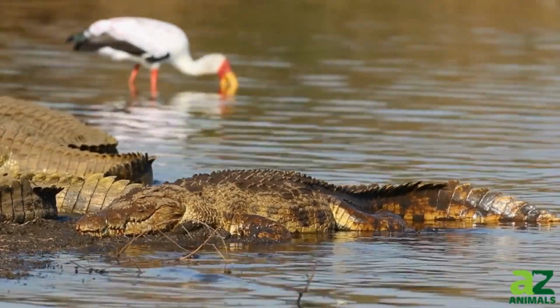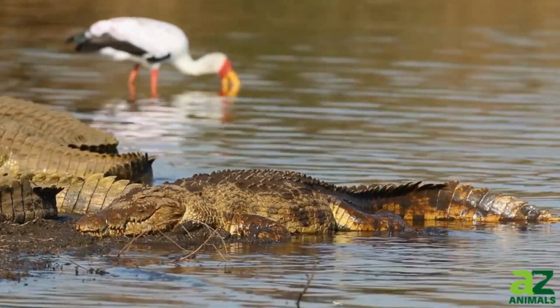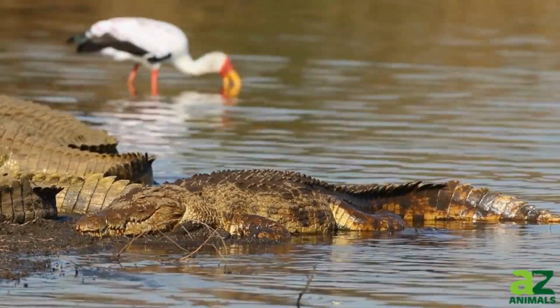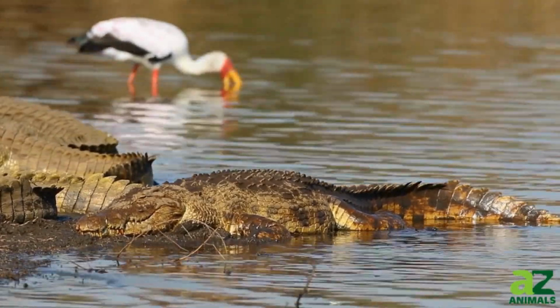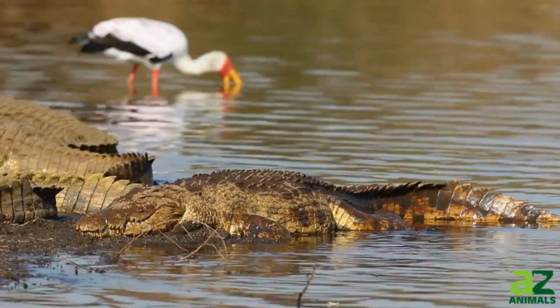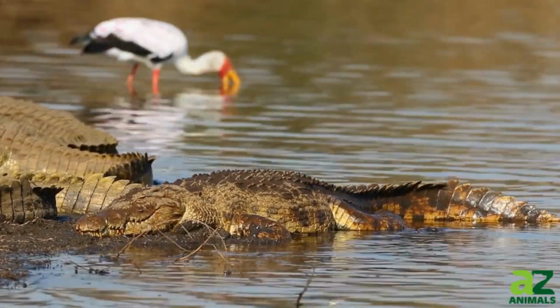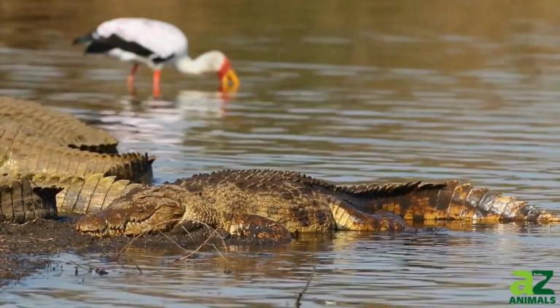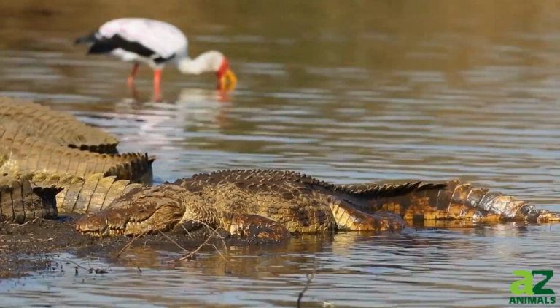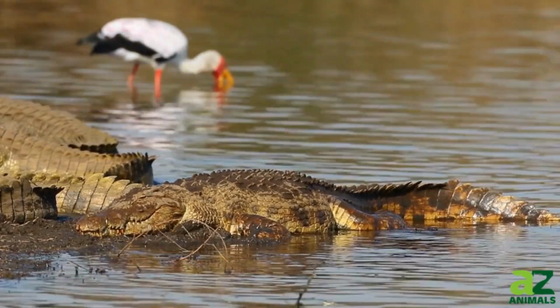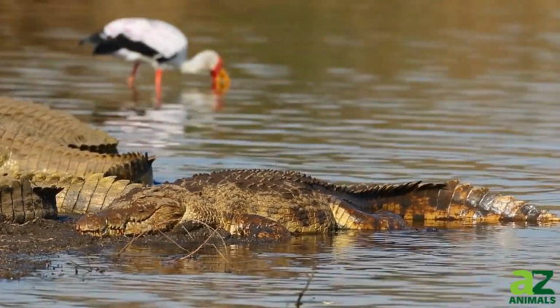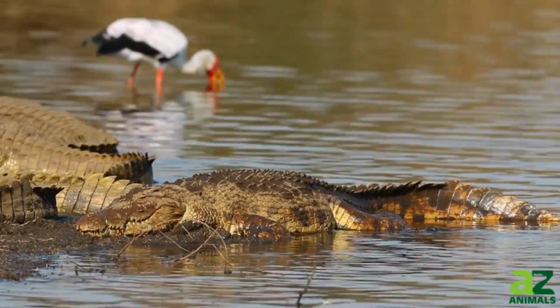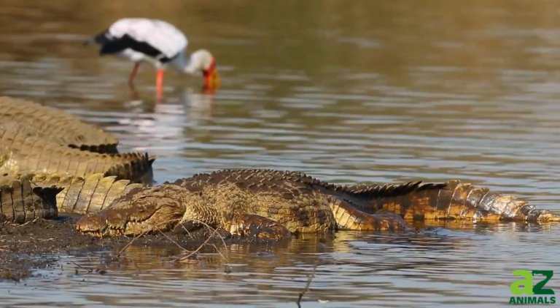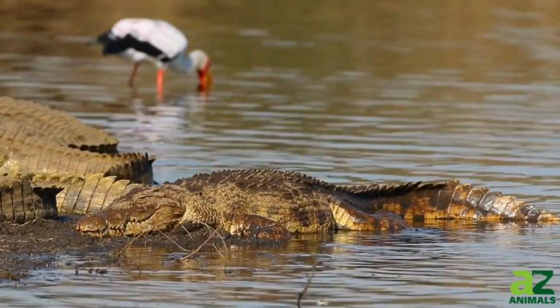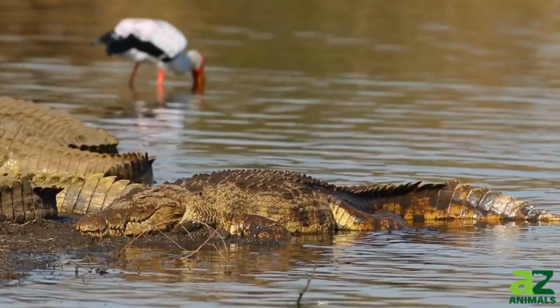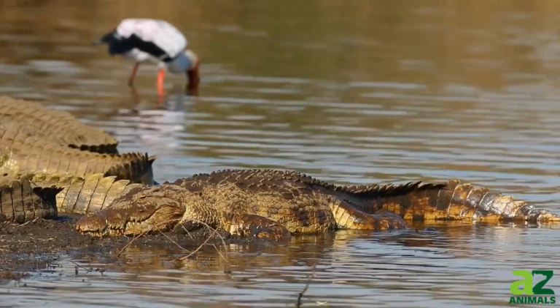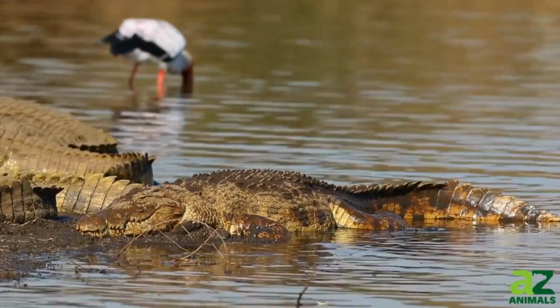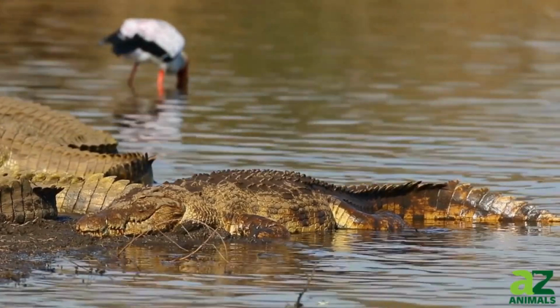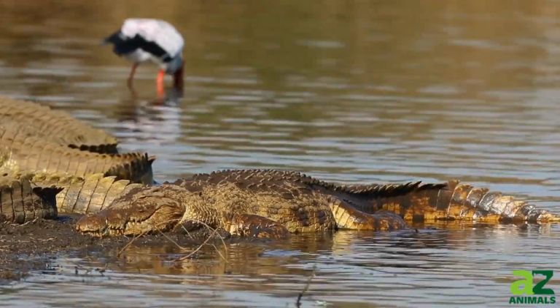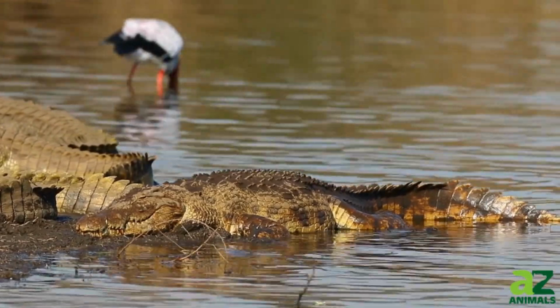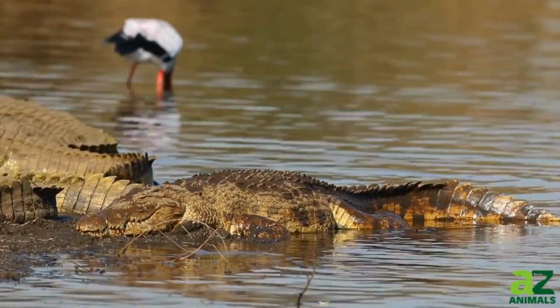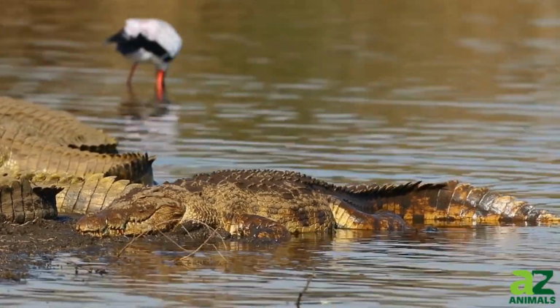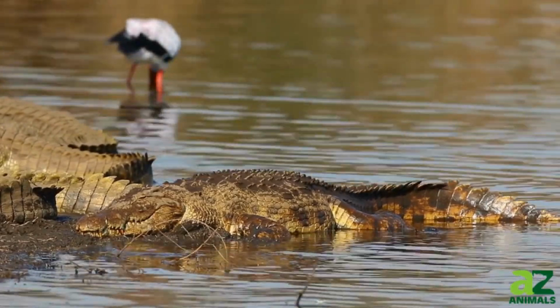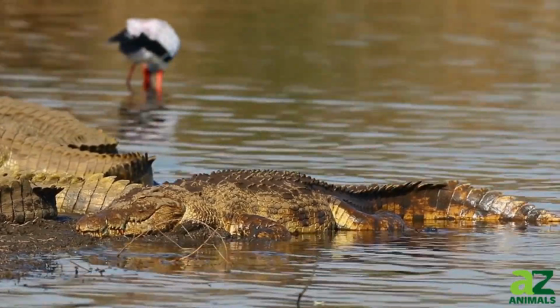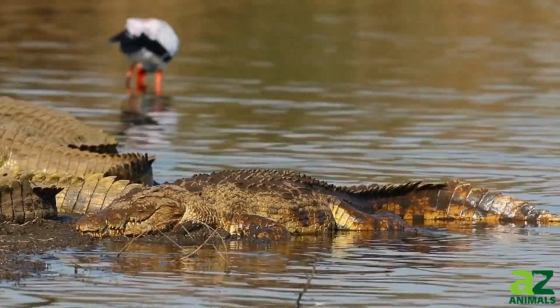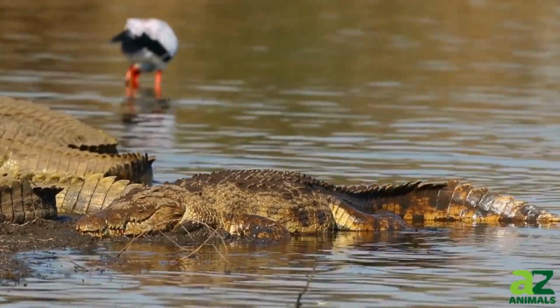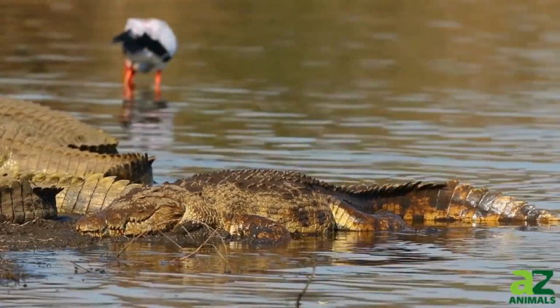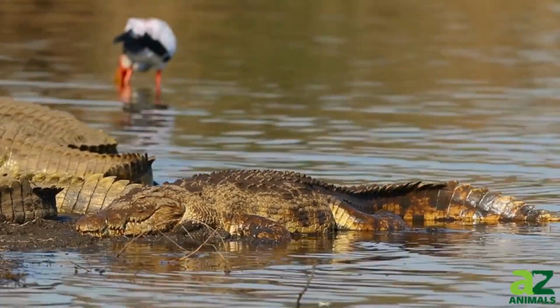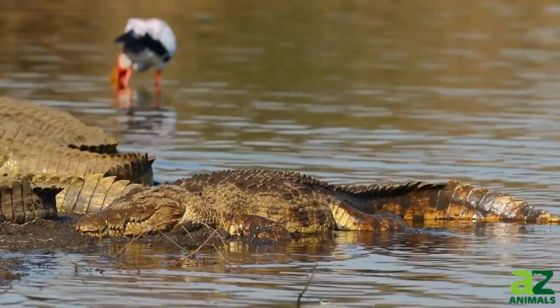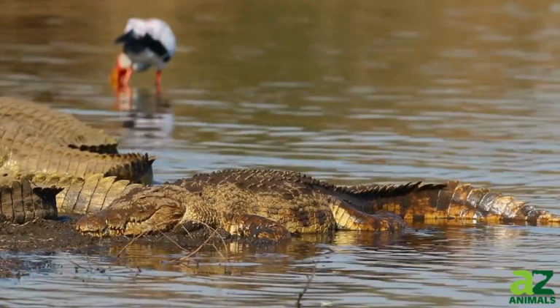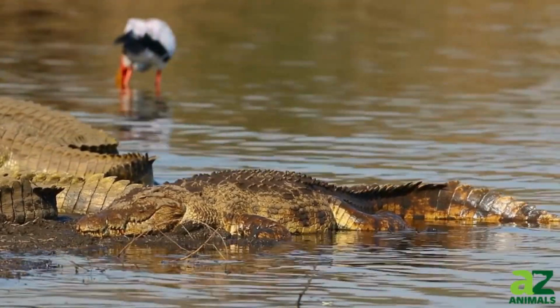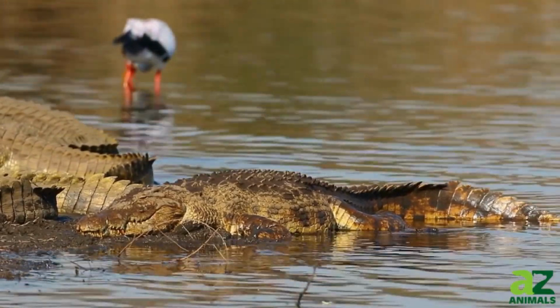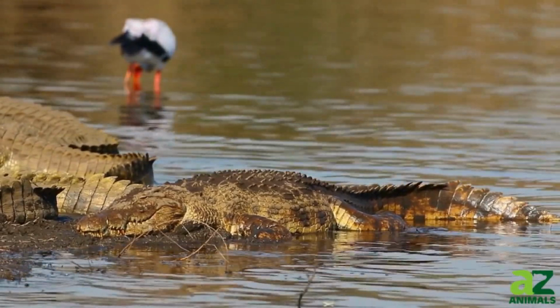Among these, 14 species are known to use dens, and today you'll discover the giant crocodiles that construct dens 40 feet below the surface.